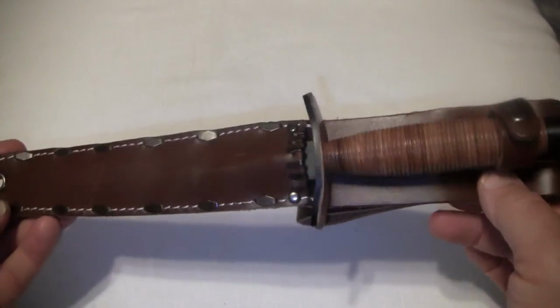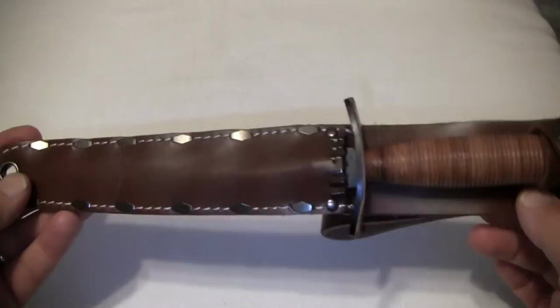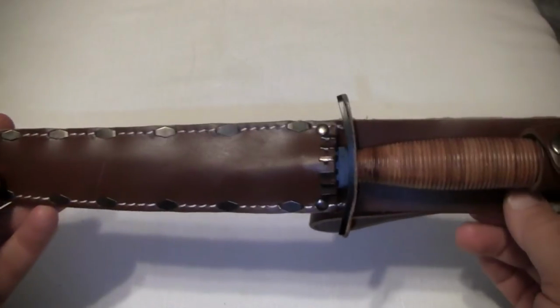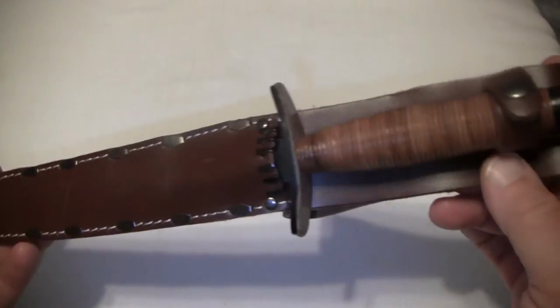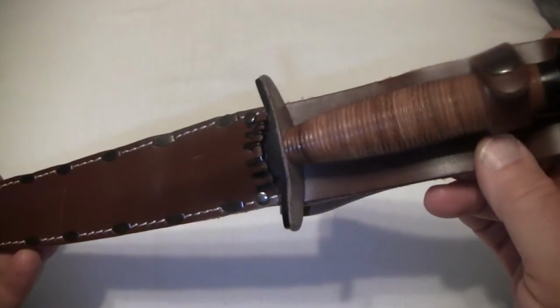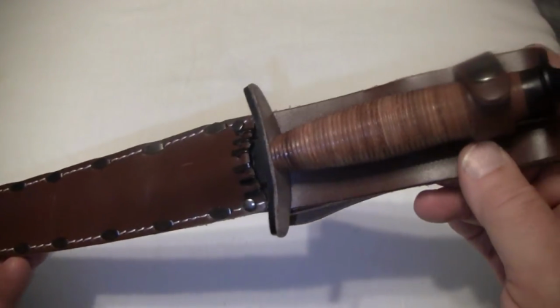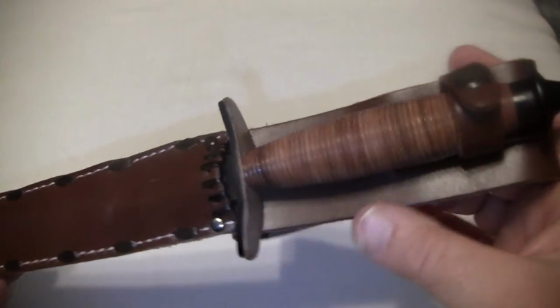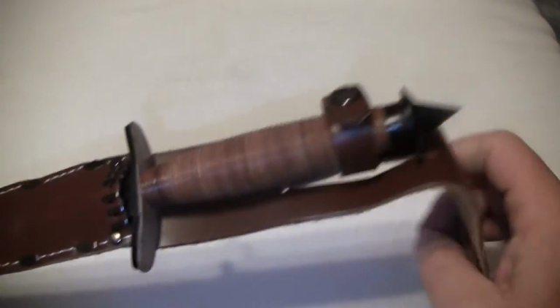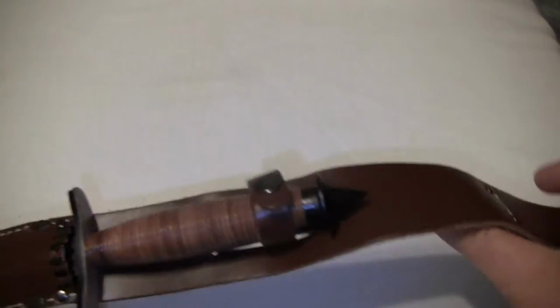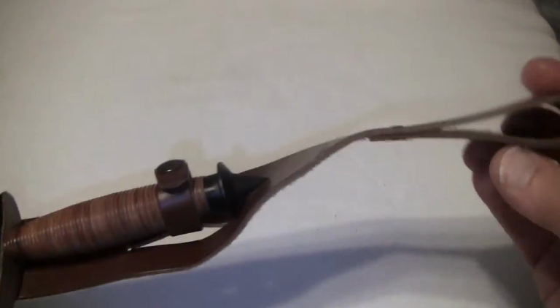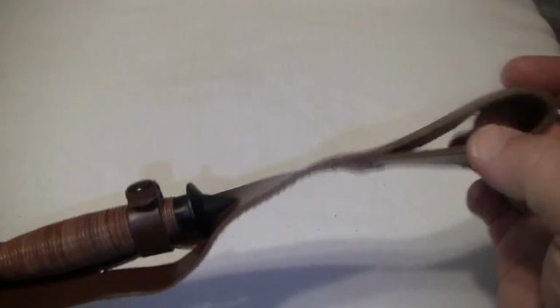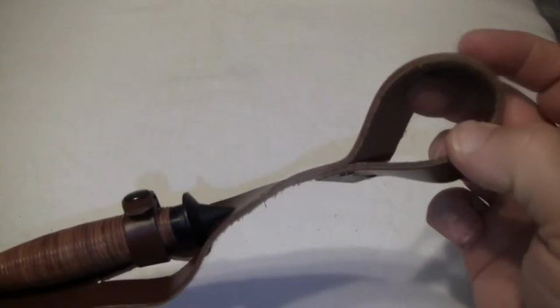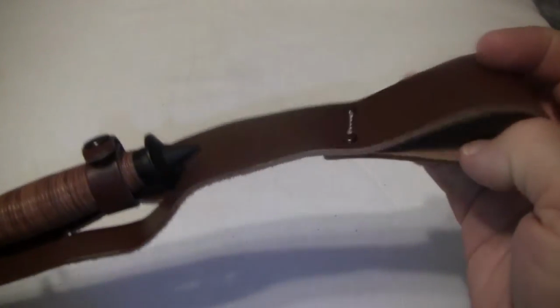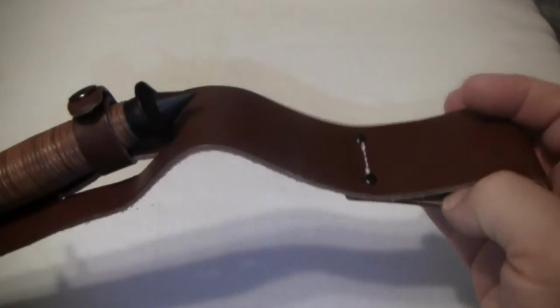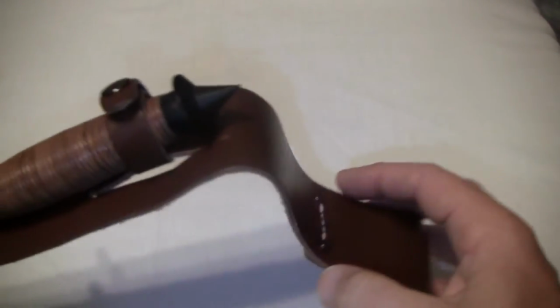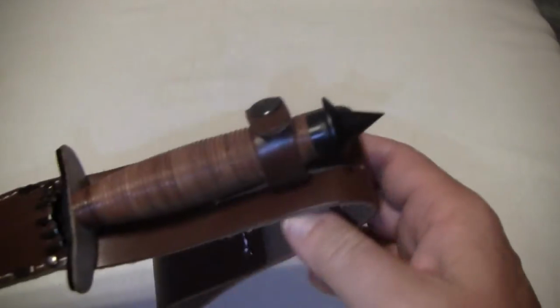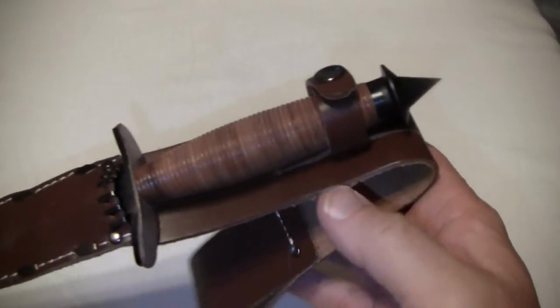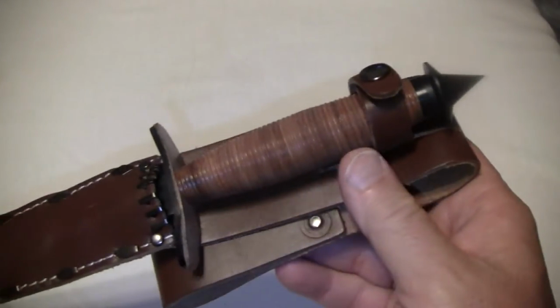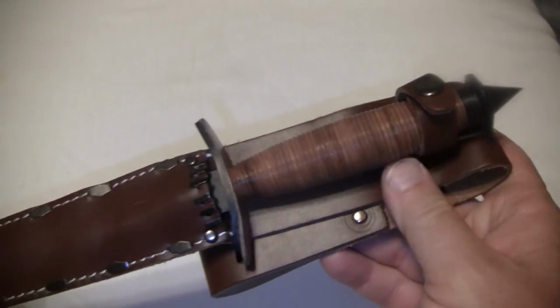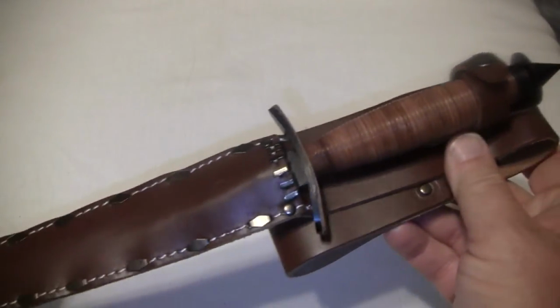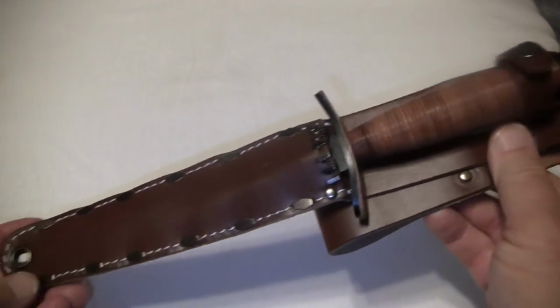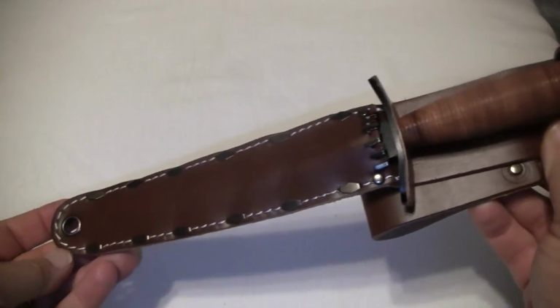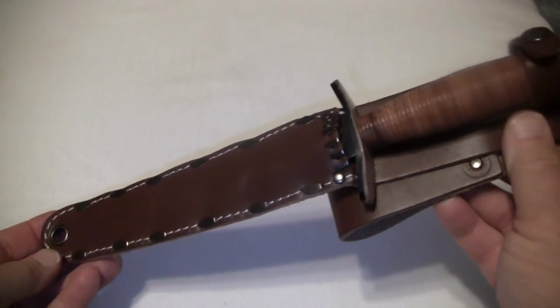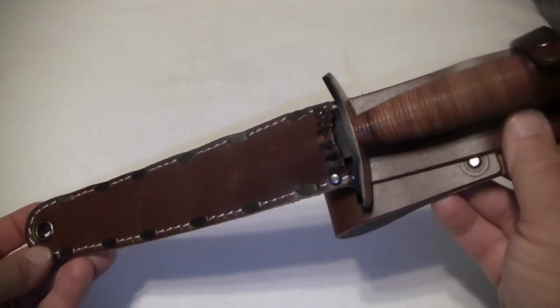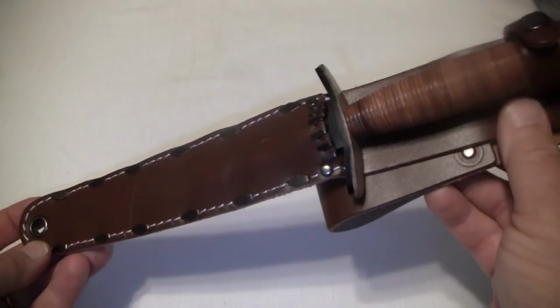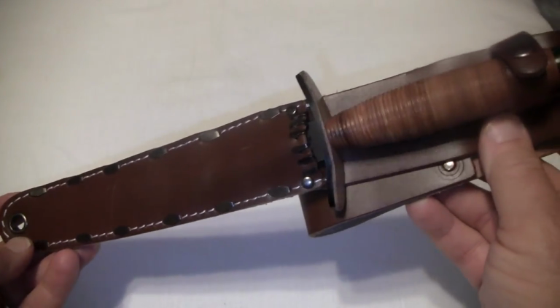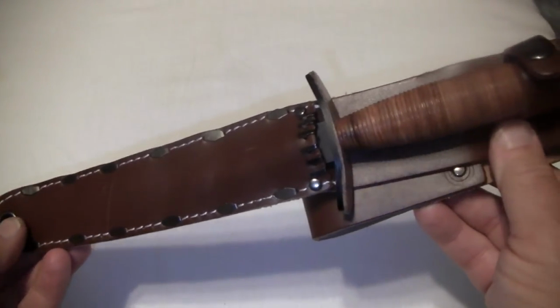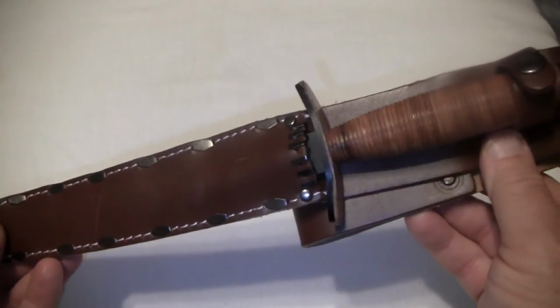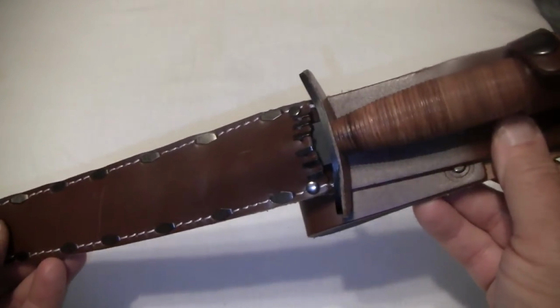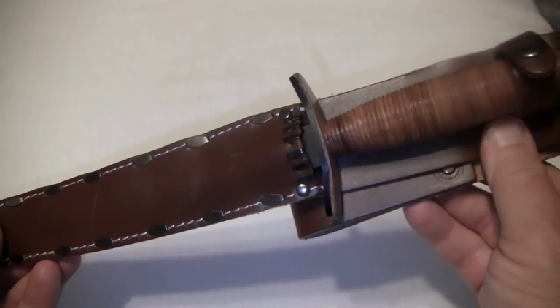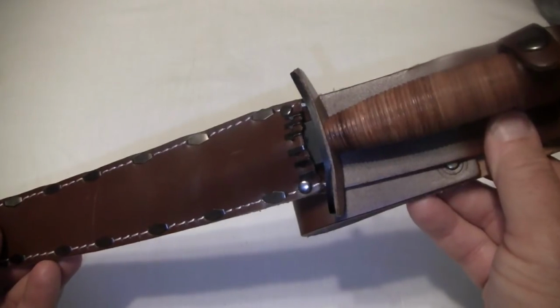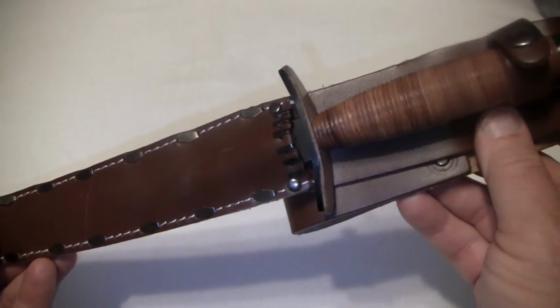It's got a nice leather sheath here. It's got a strap that goes through the belt, and the knife is to commemorate a man named Aaron Bank.